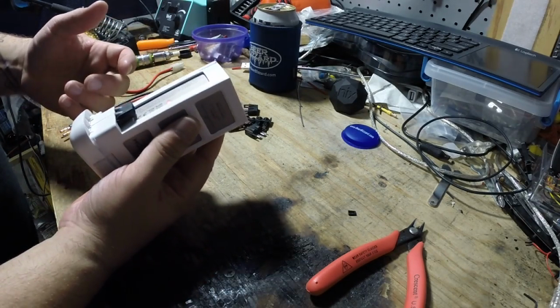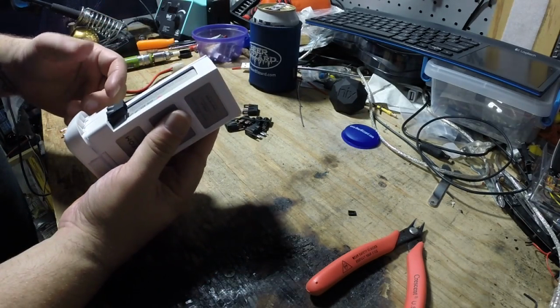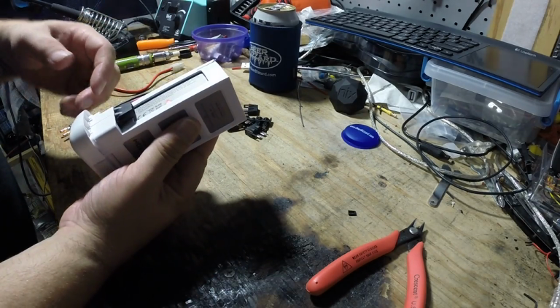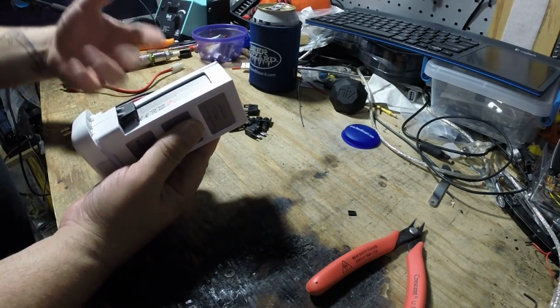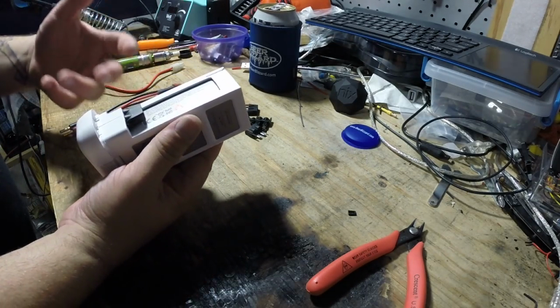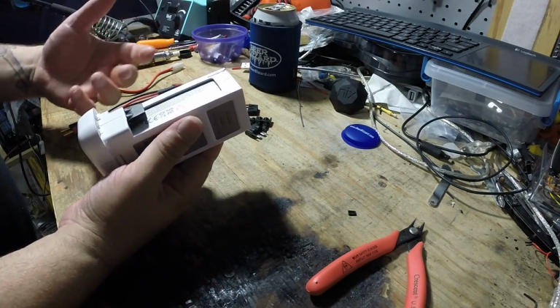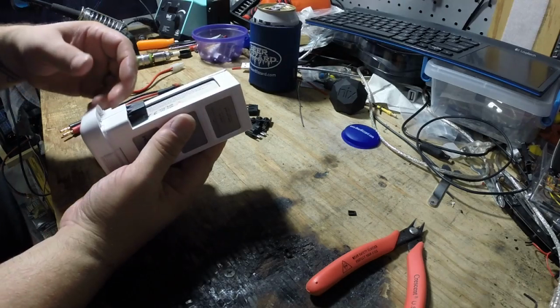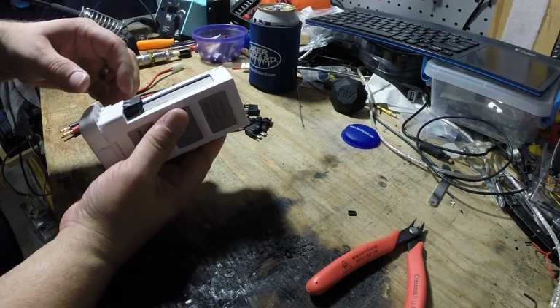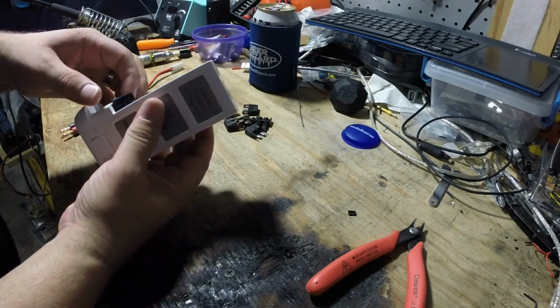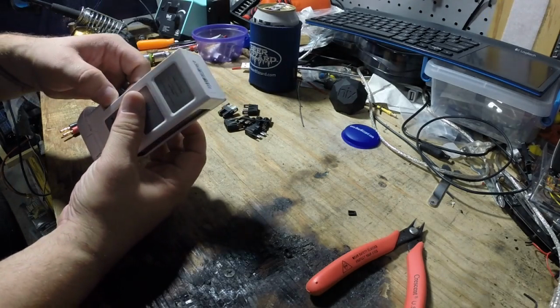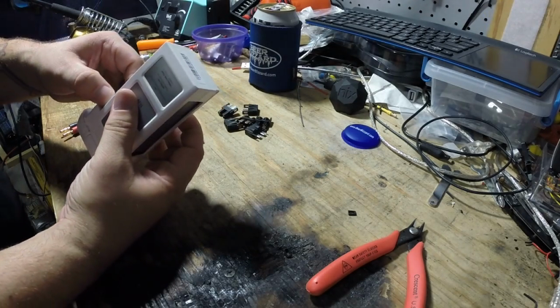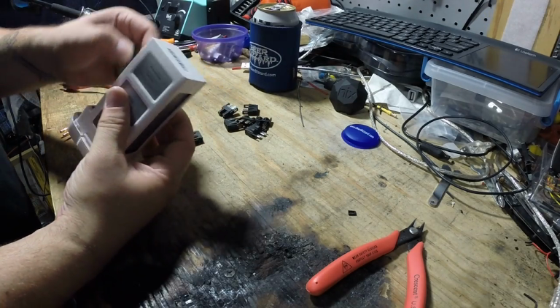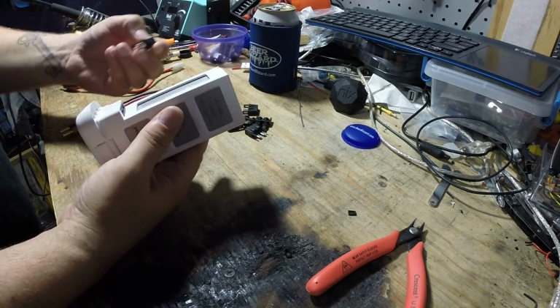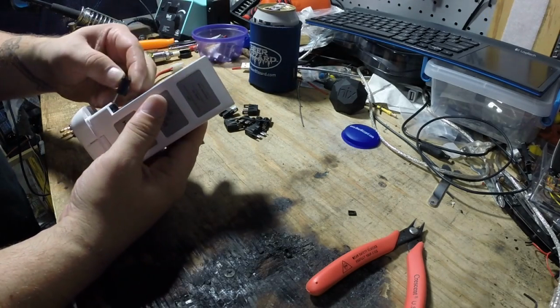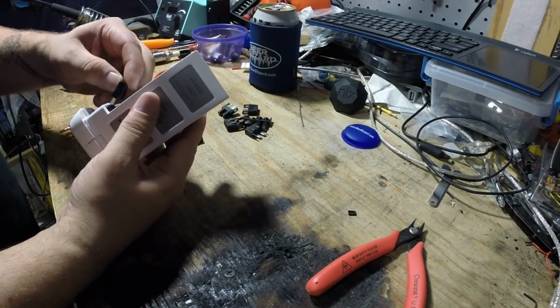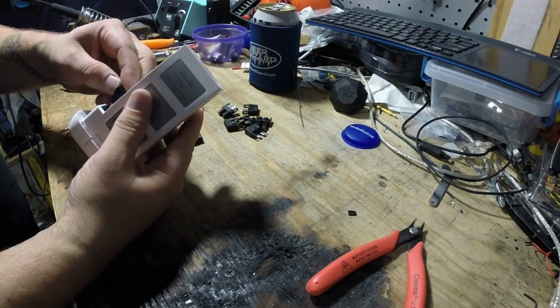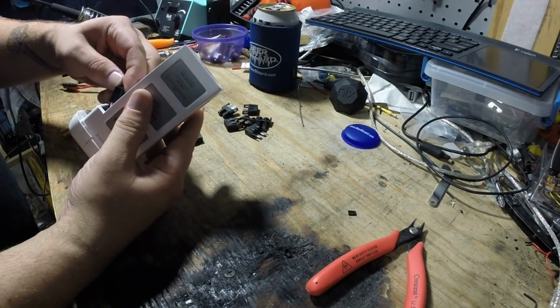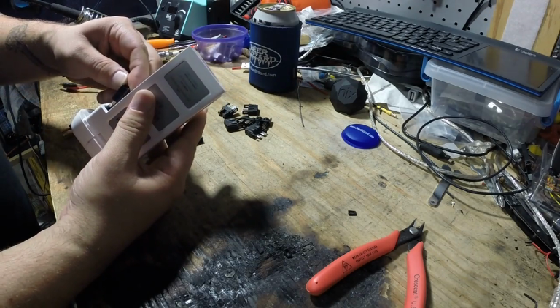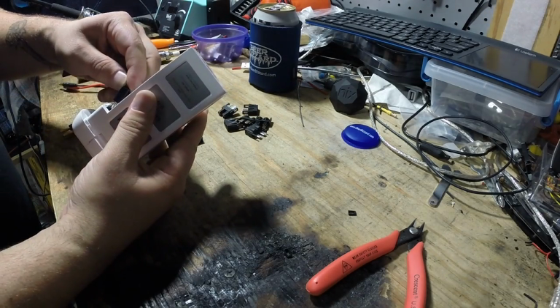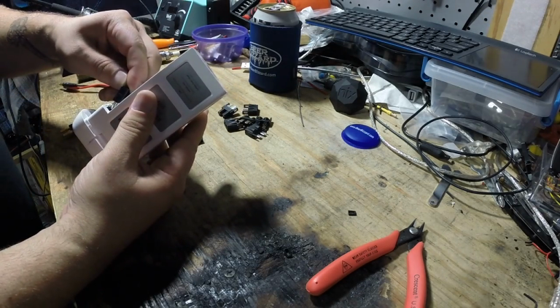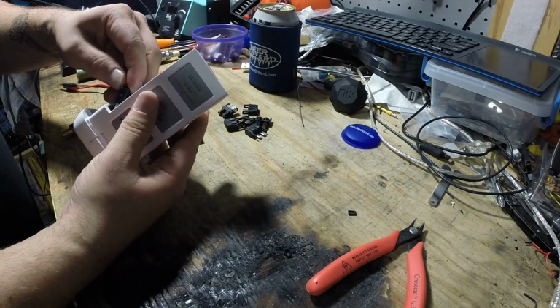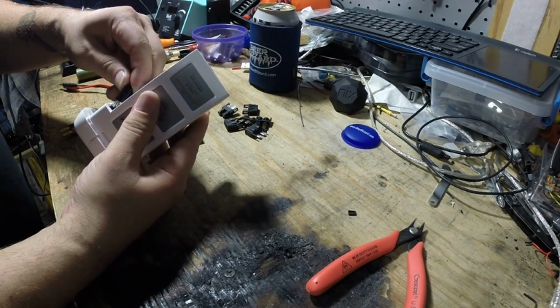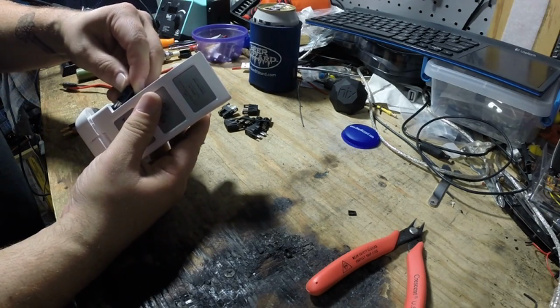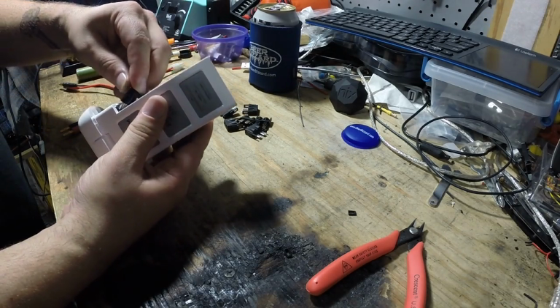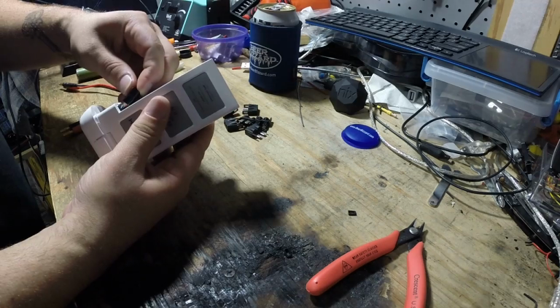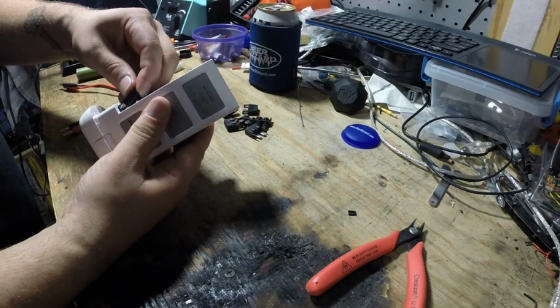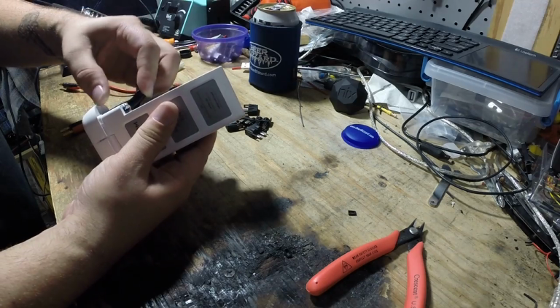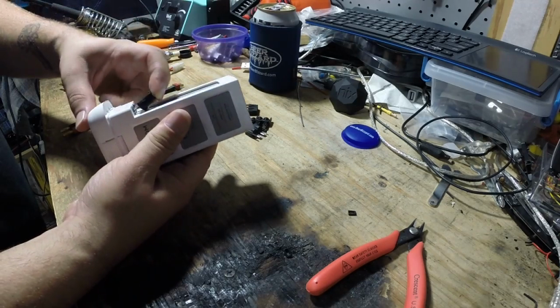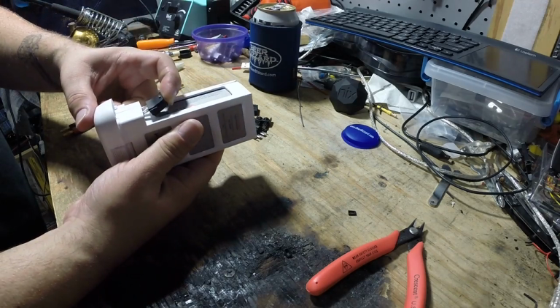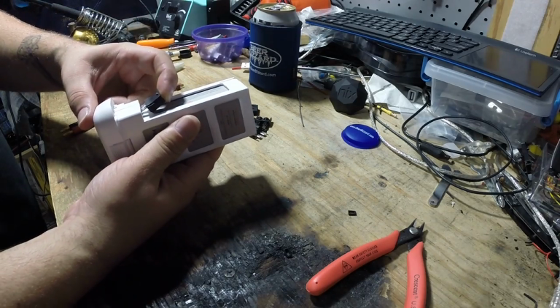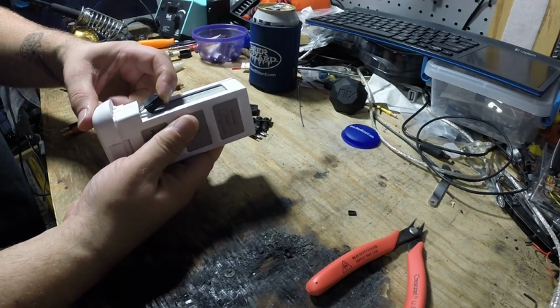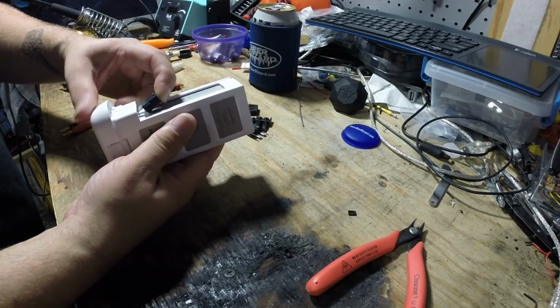I did the proper testing to make sure that negative was negative and positive was positive, and that it wouldn't plug in backwards. You can't get it to plug in backwards — it's not the right angle.